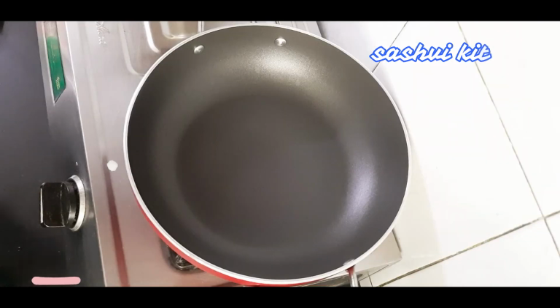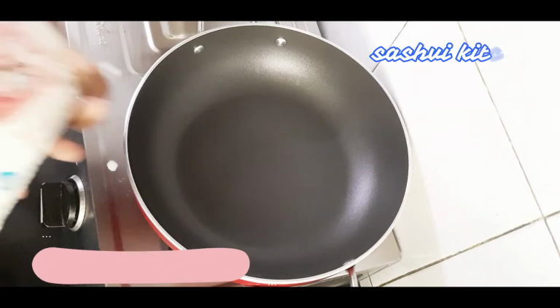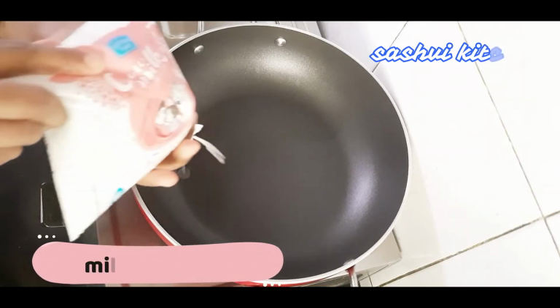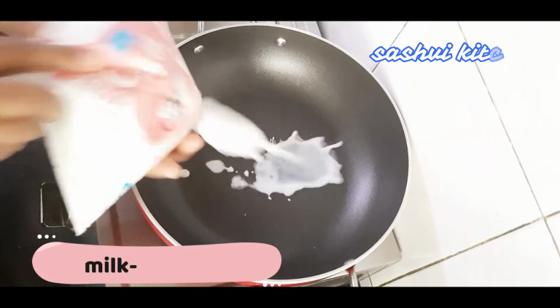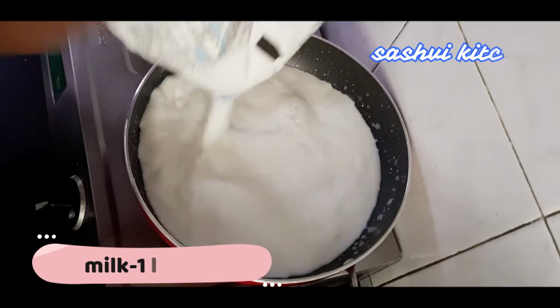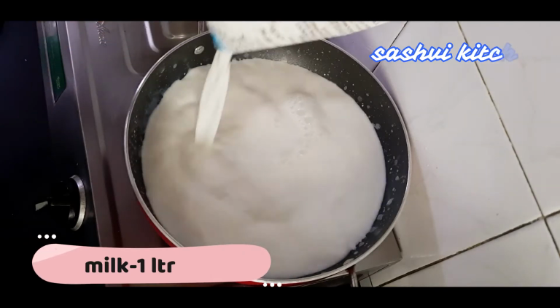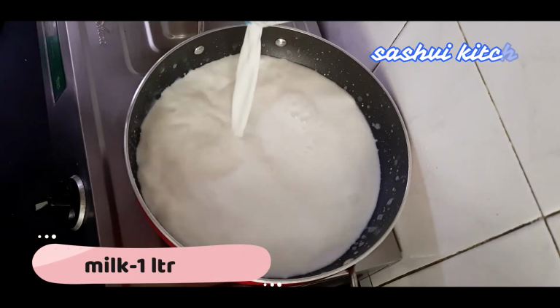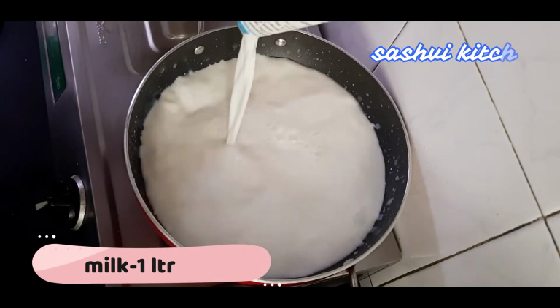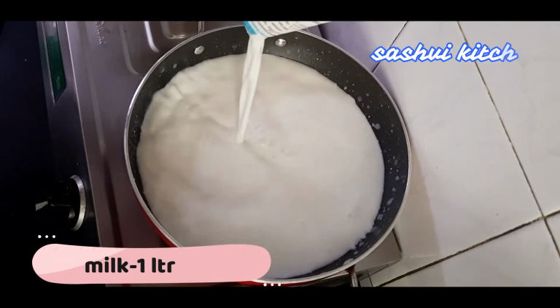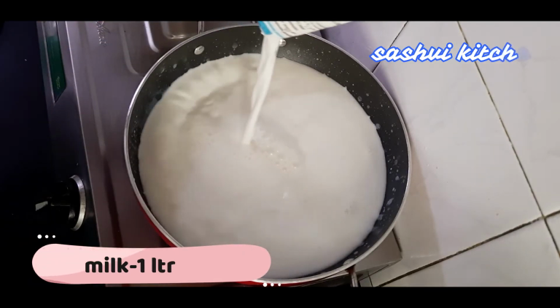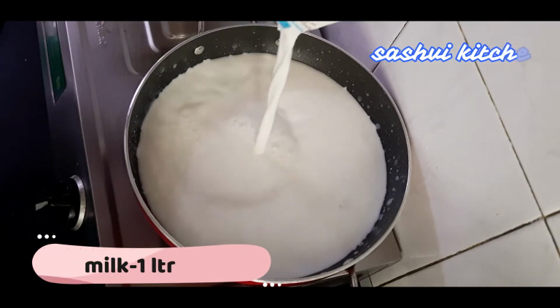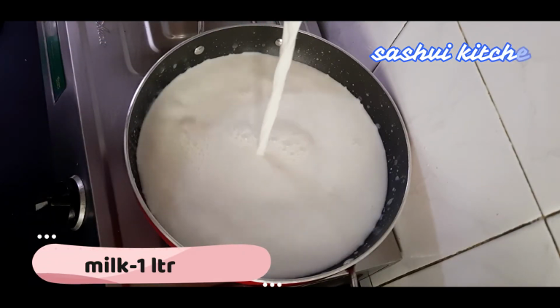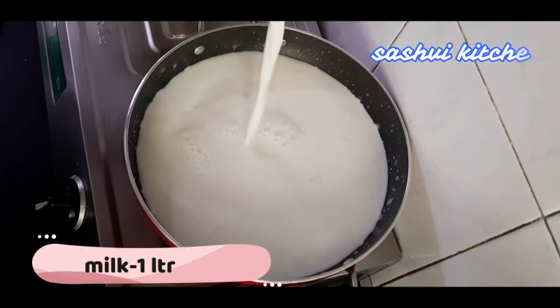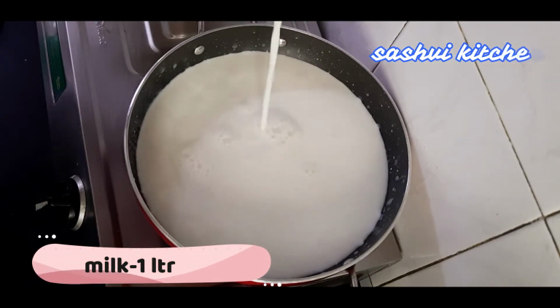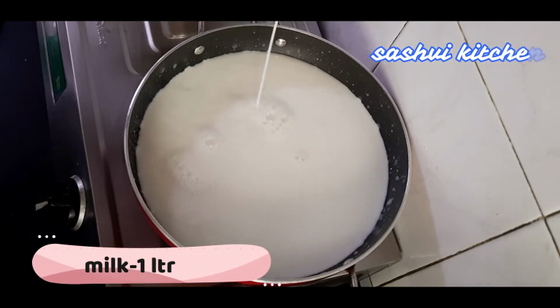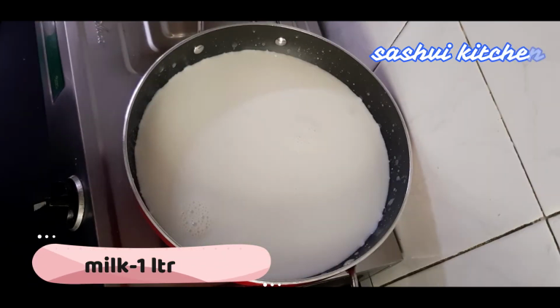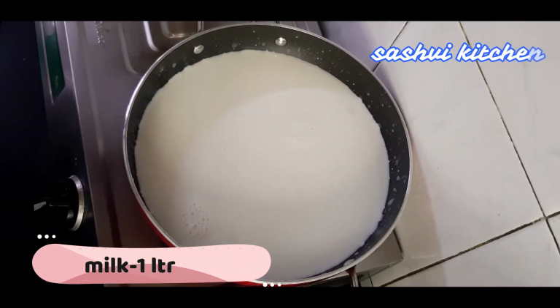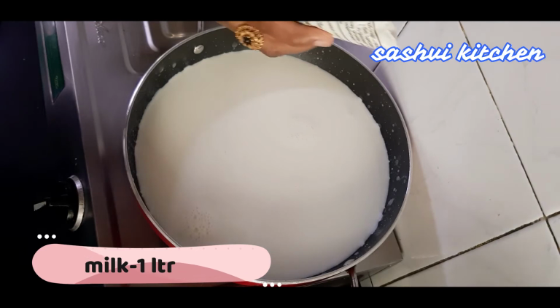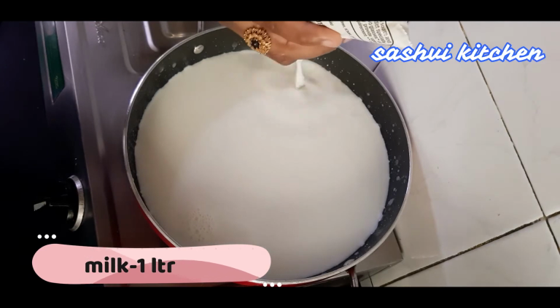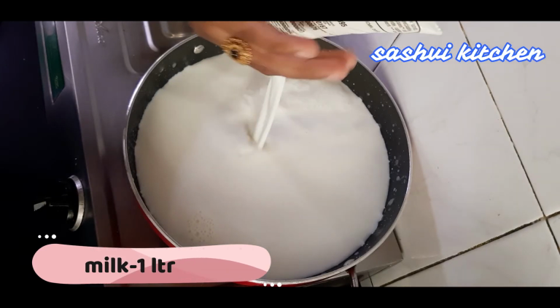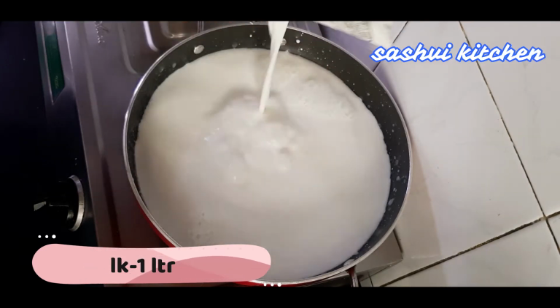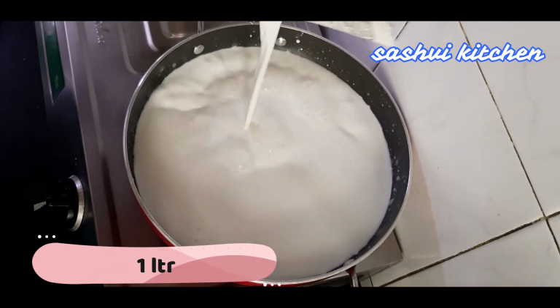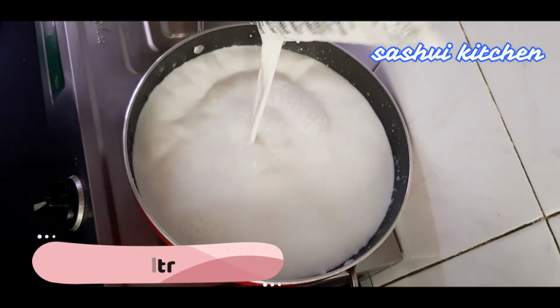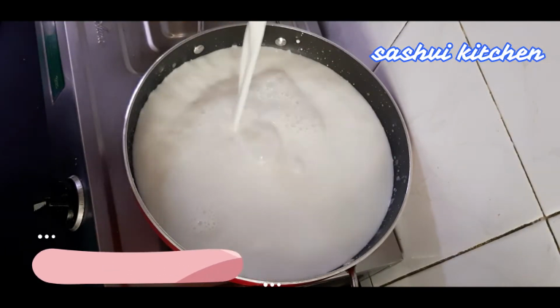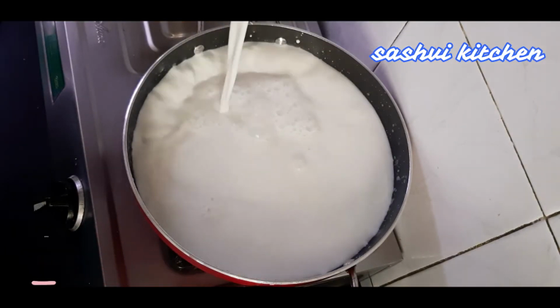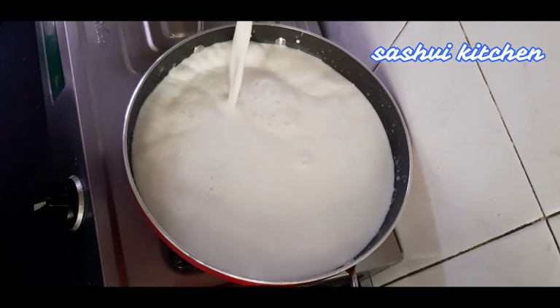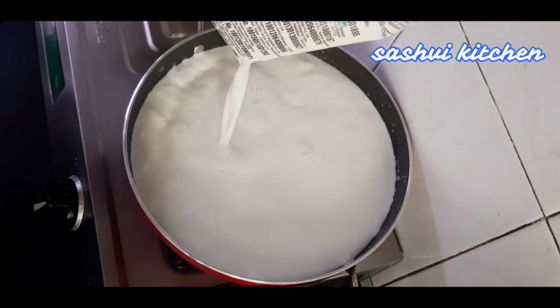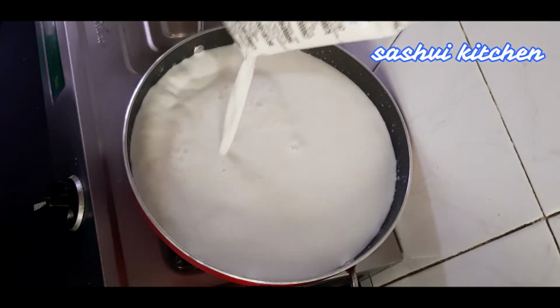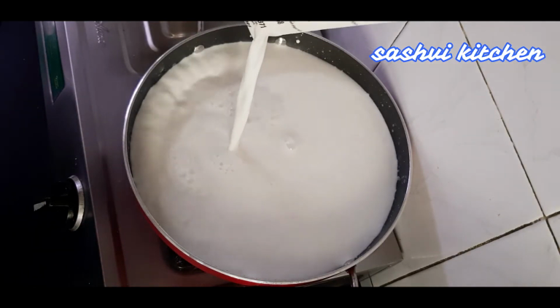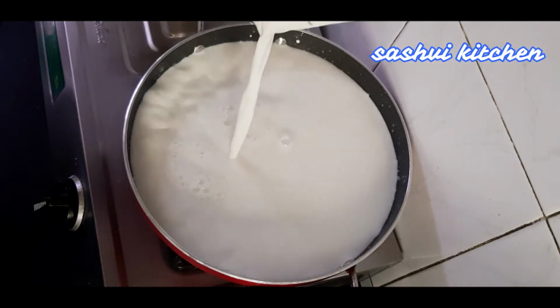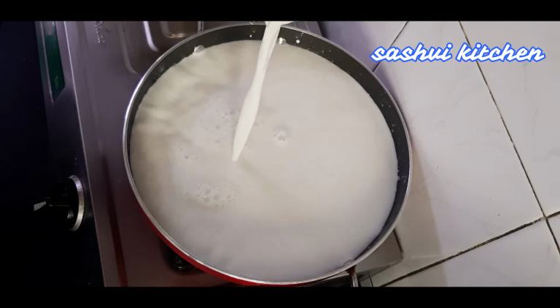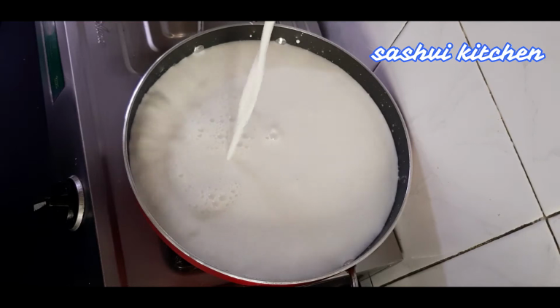For this recipe, I have taken a pan. If you take a heavy-bottomed pan it will be better, because it will not burn. Here, I have put full-fat milk, 1 liter. So let's begin.